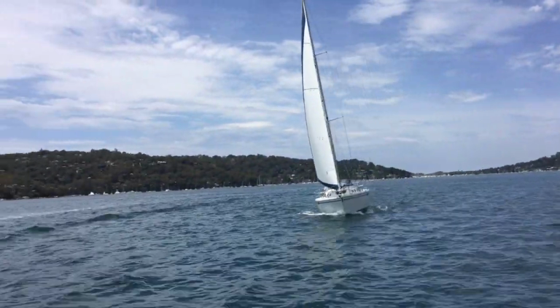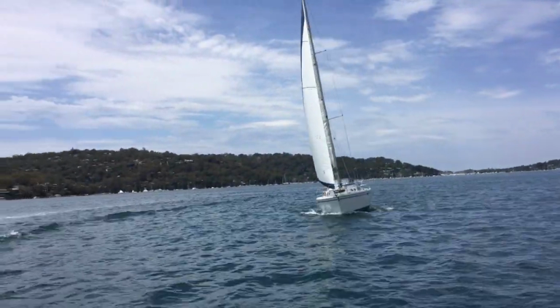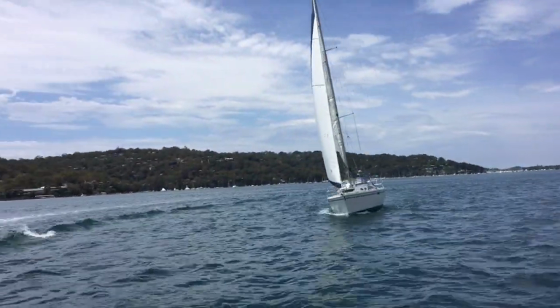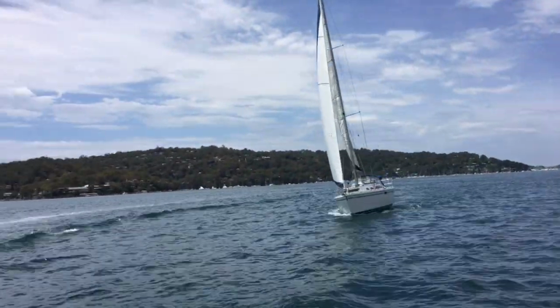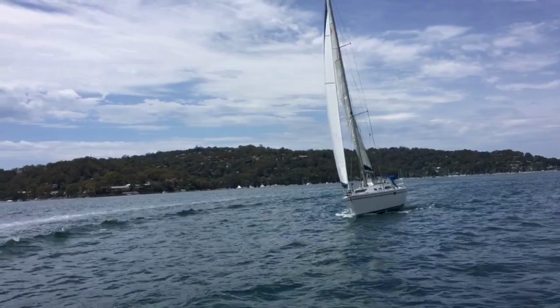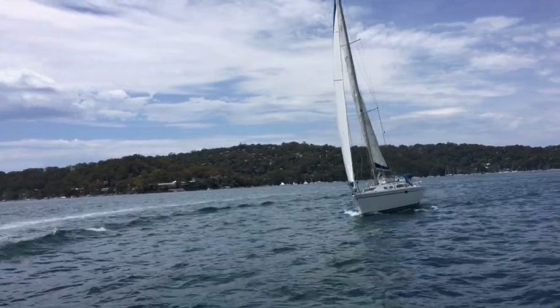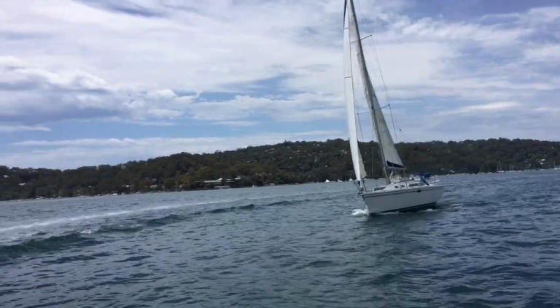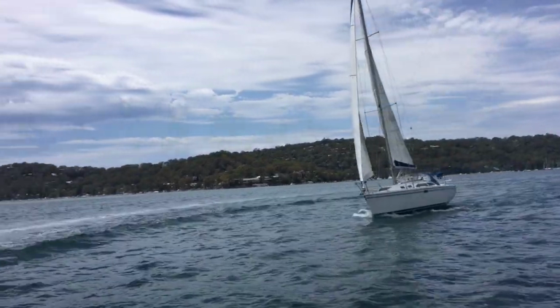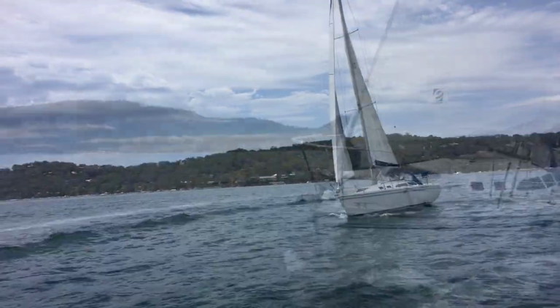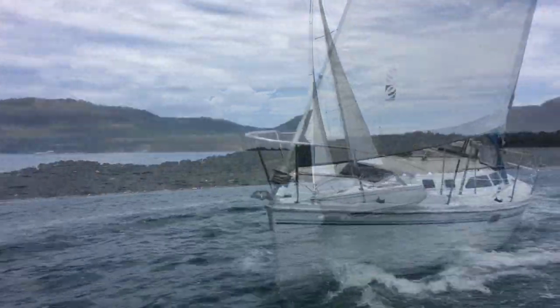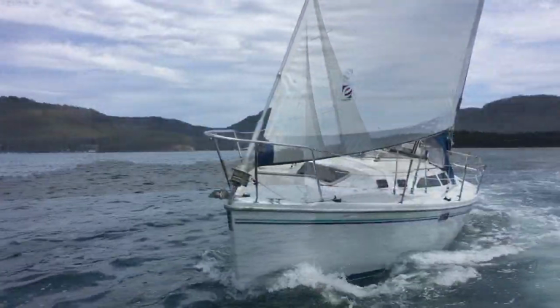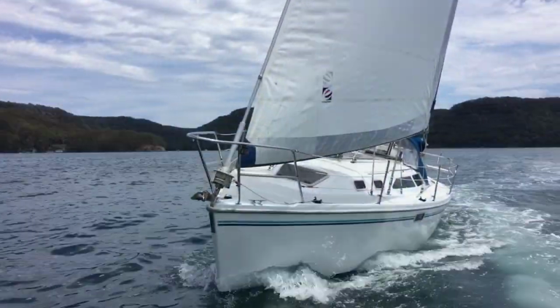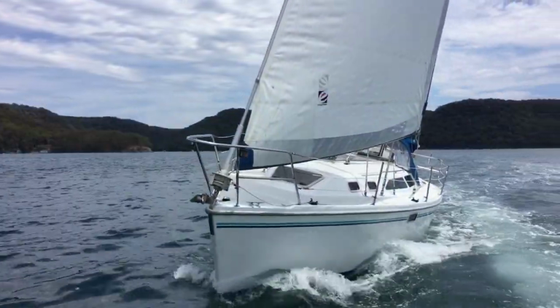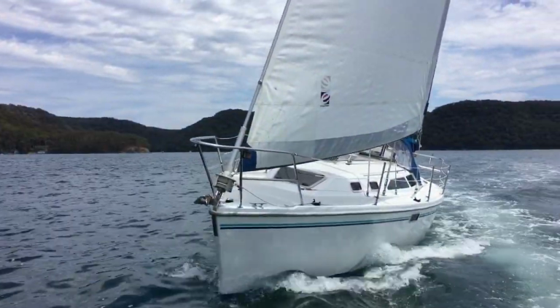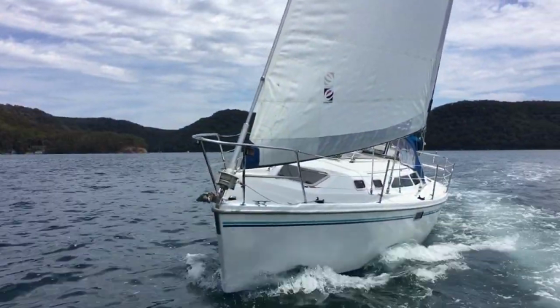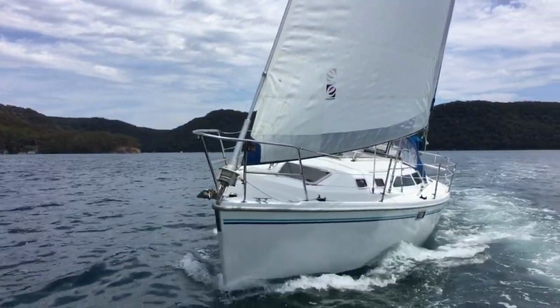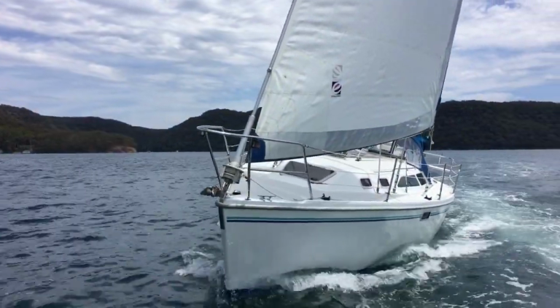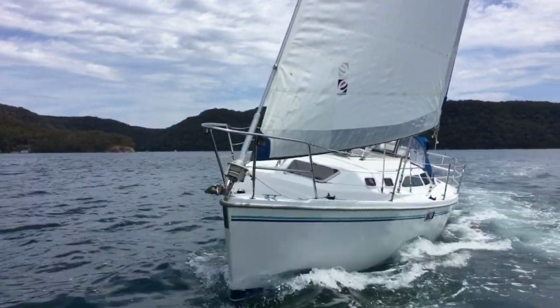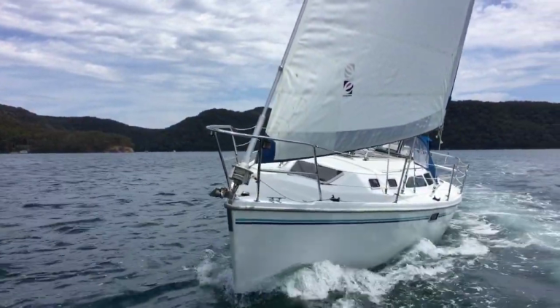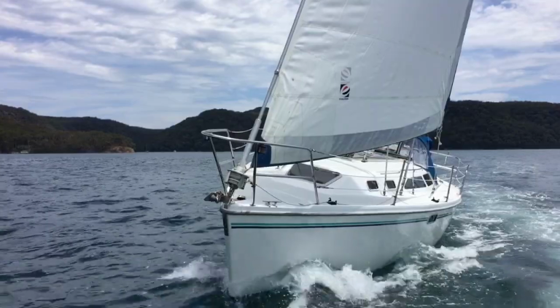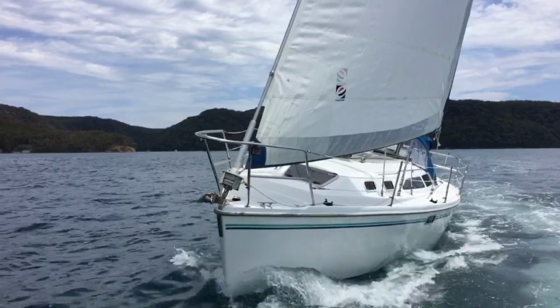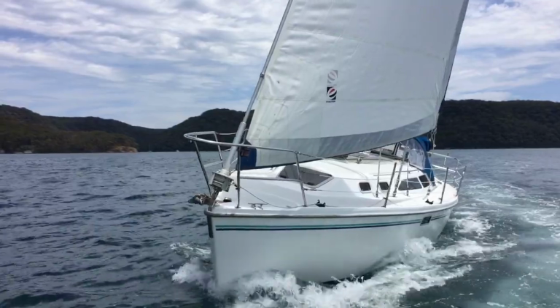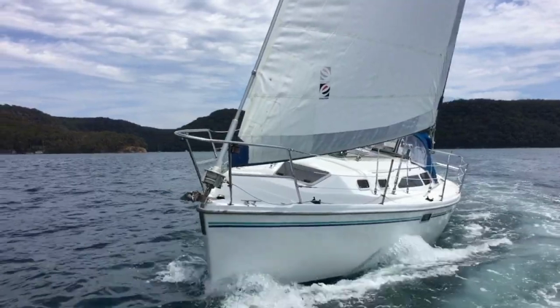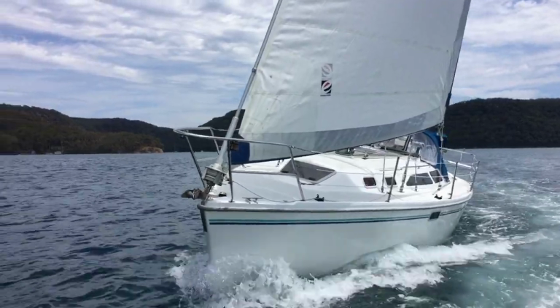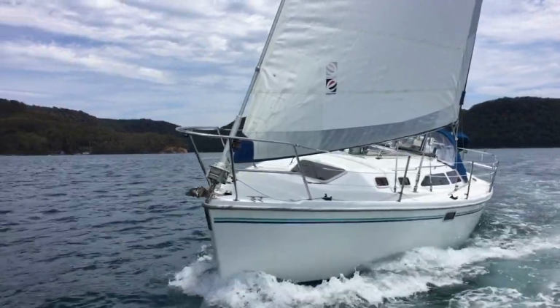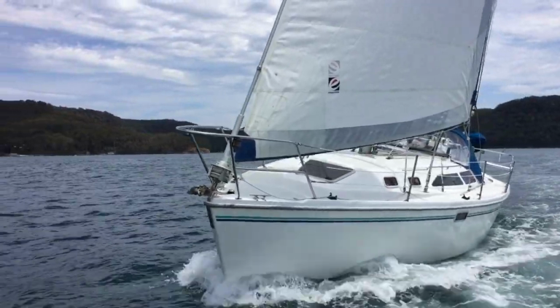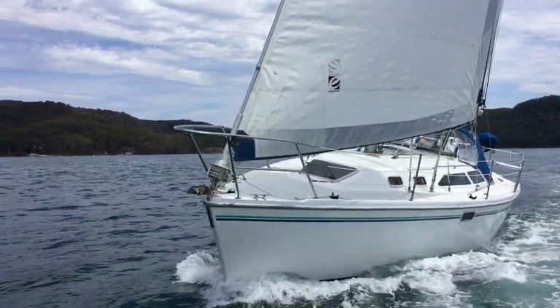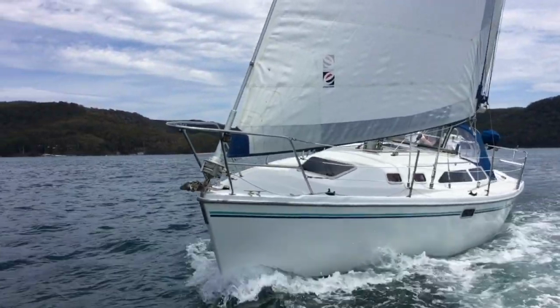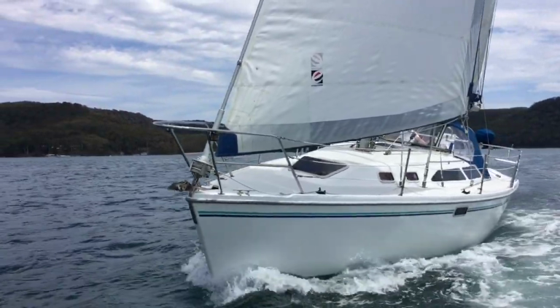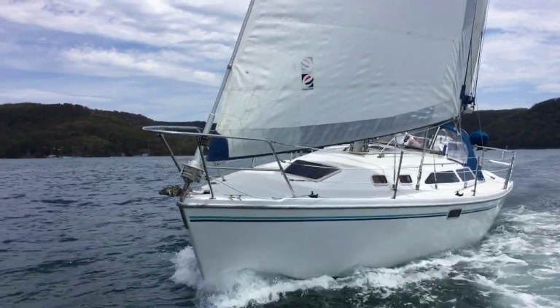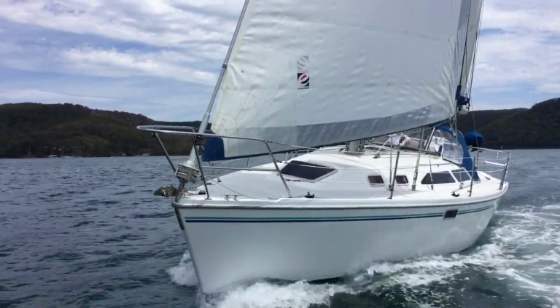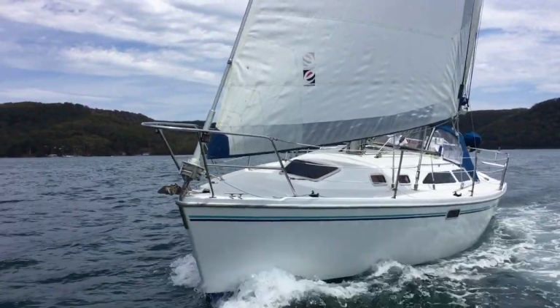They fit a lot into this 32-foot yacht. Everyone who steps on board for the first time is genuinely surprised by the volume down below and in the cockpit and on deck.